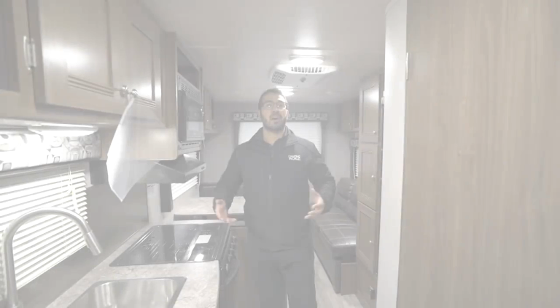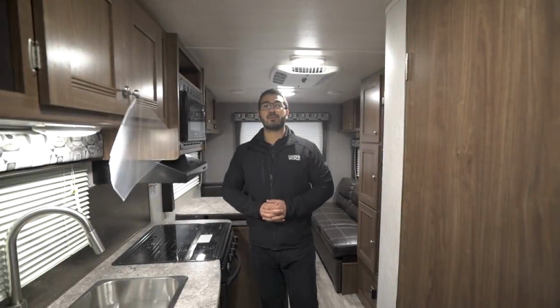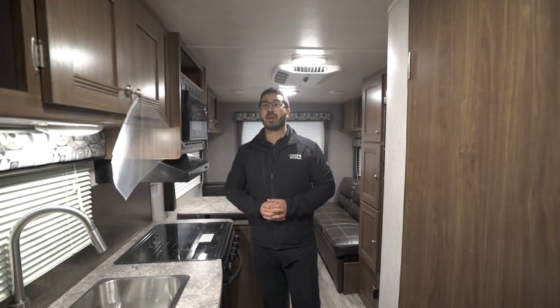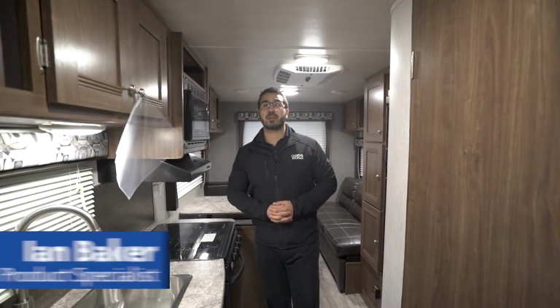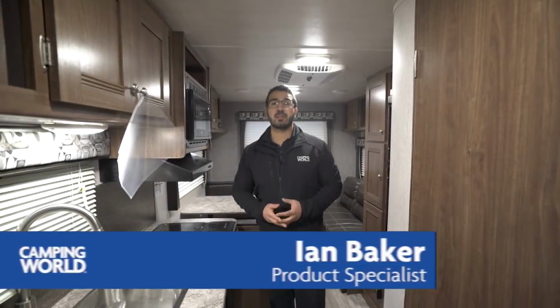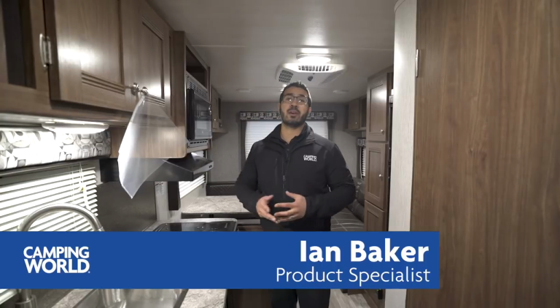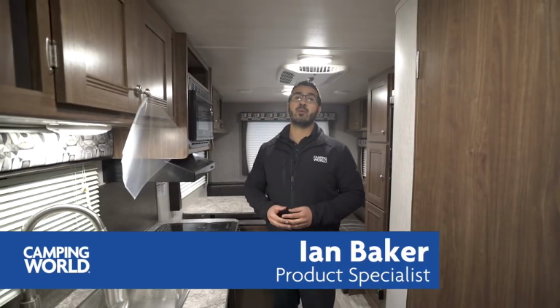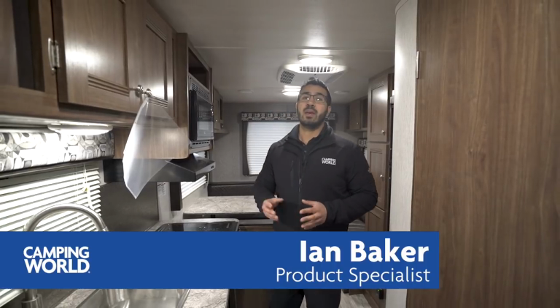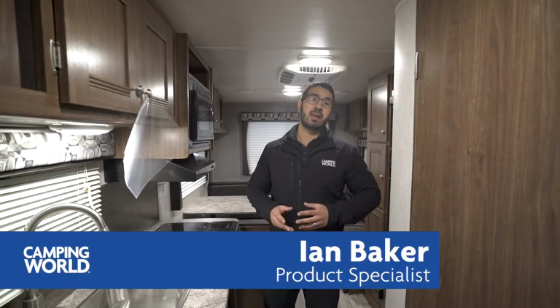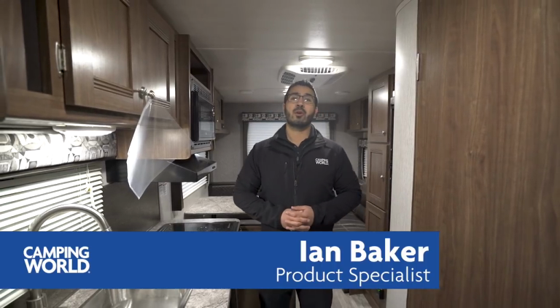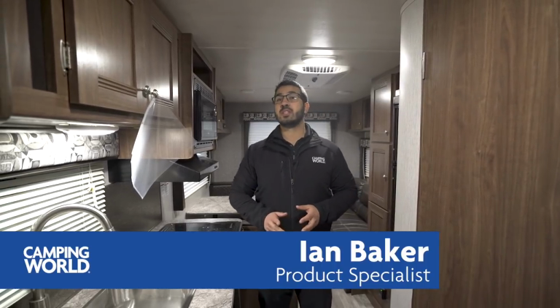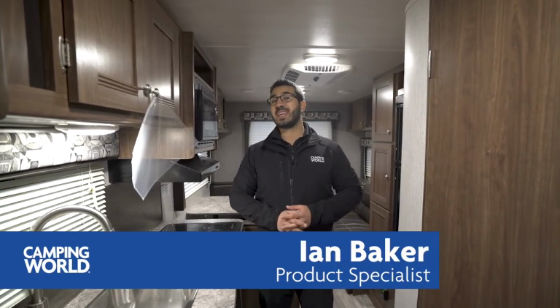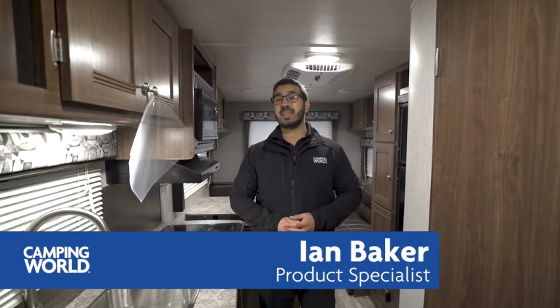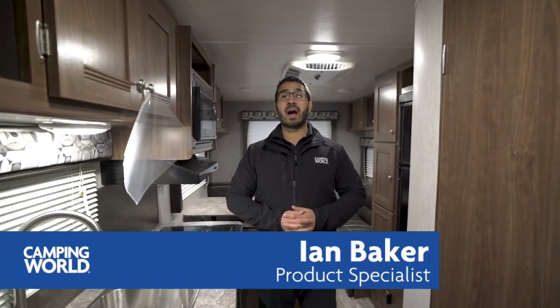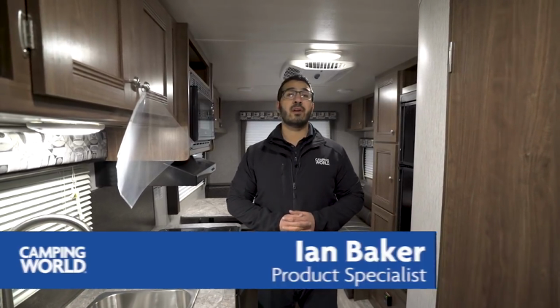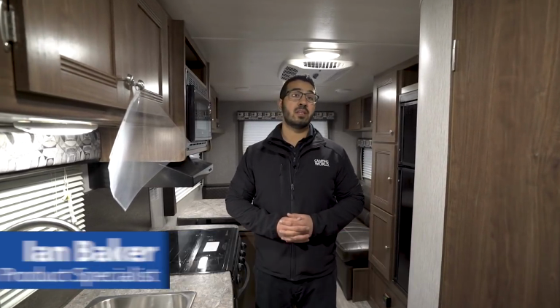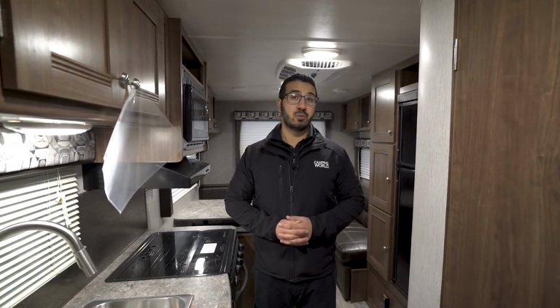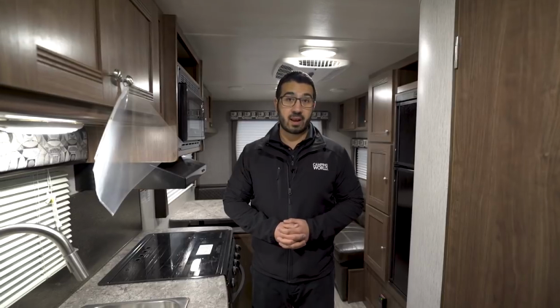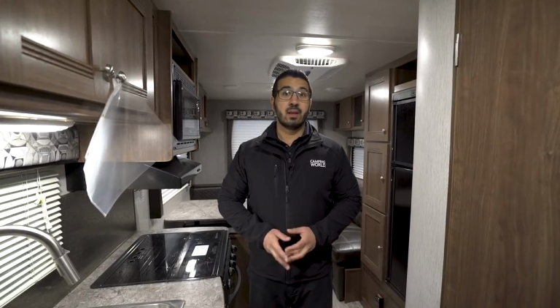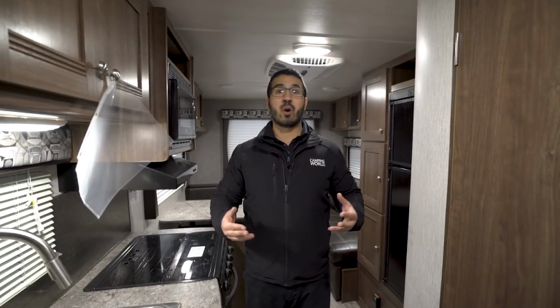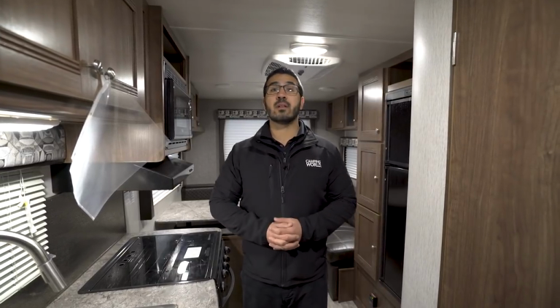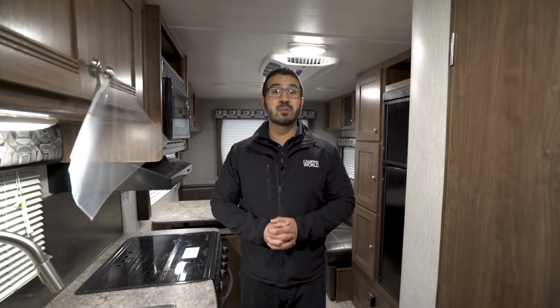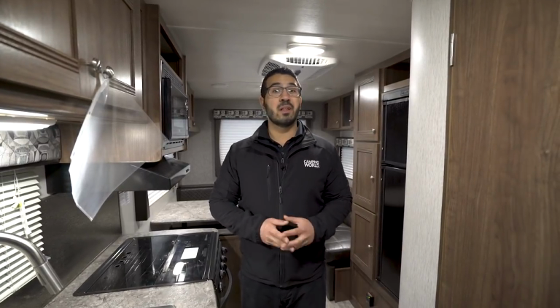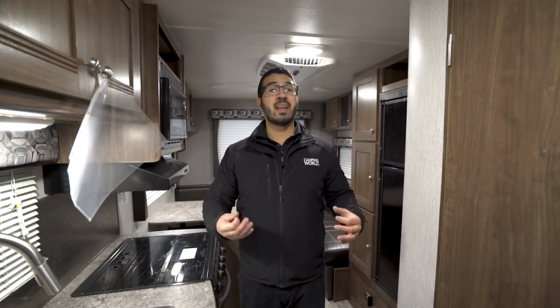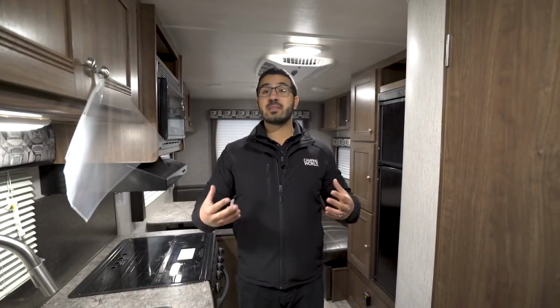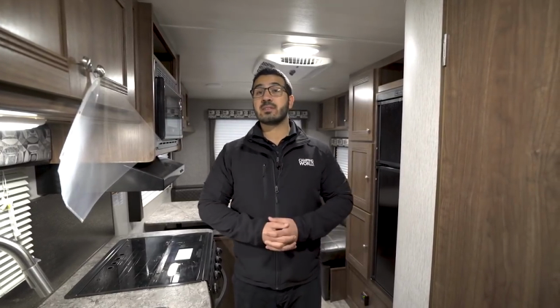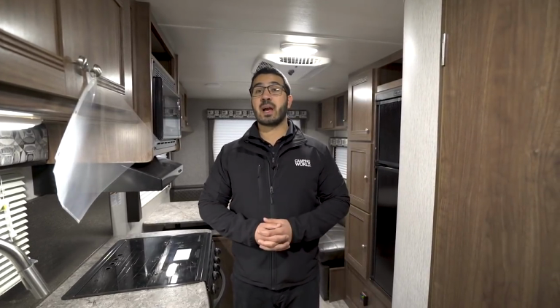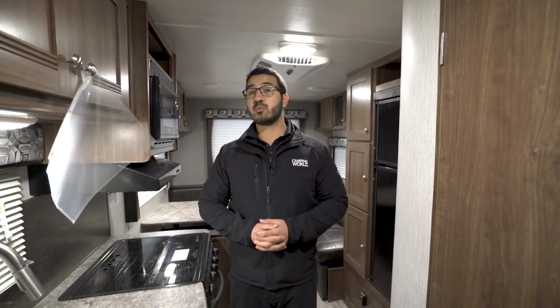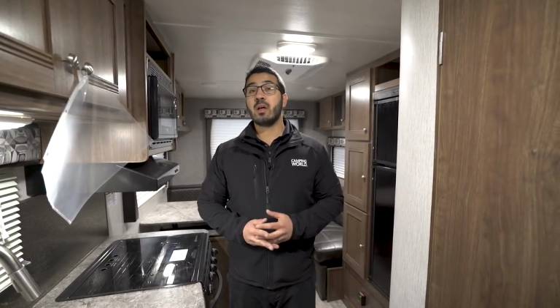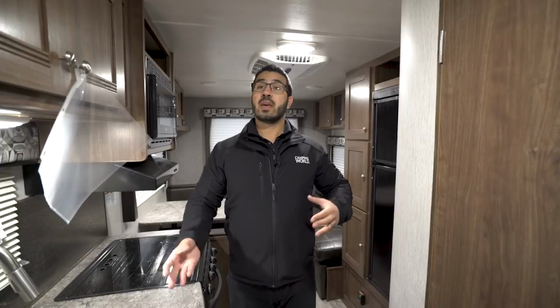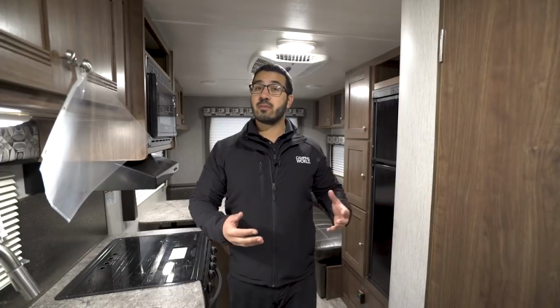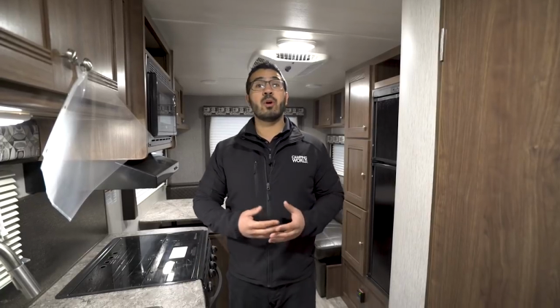Hi folks, I'm Ian Baker, the product specialist here at Camping World, and today we're going to go over the 2018 Pioneer RD 210. It's a great little couples model, and it has some great sleeping options as well, in case you have little ones.